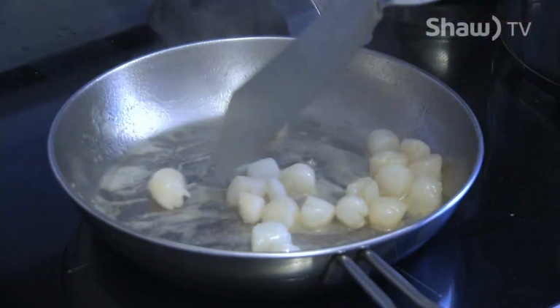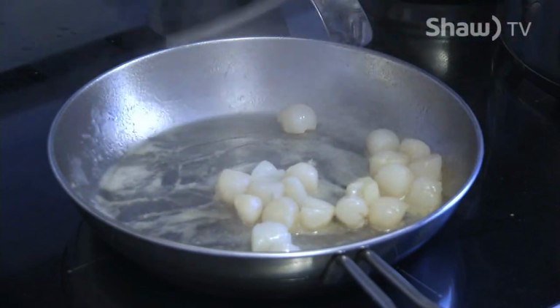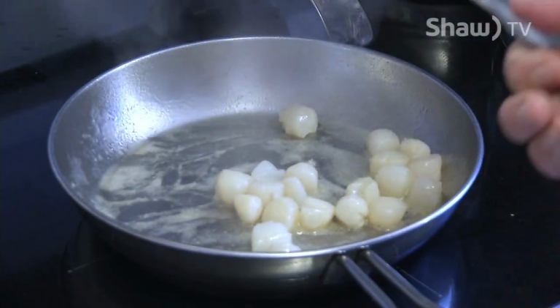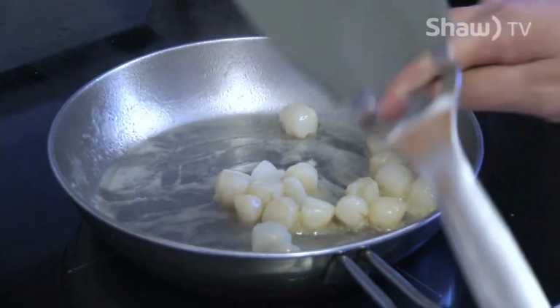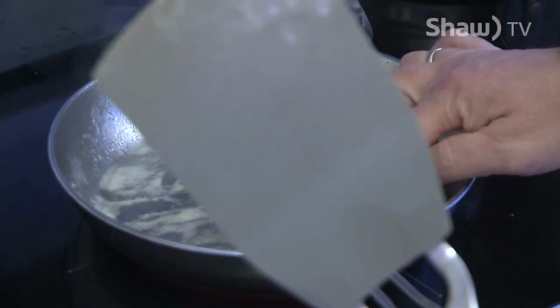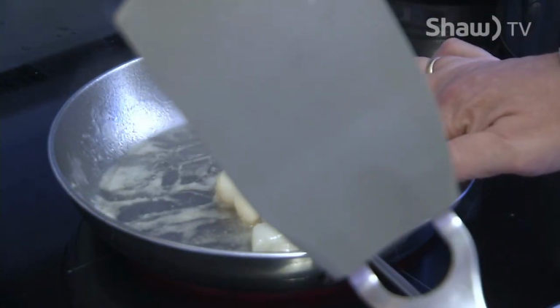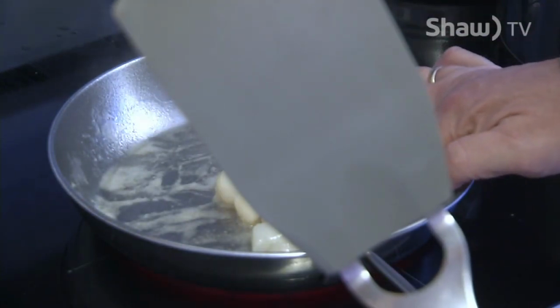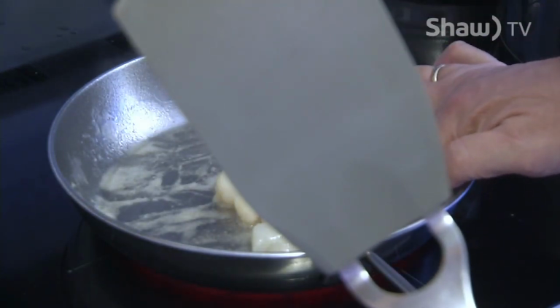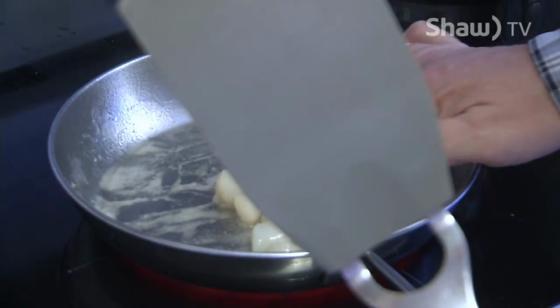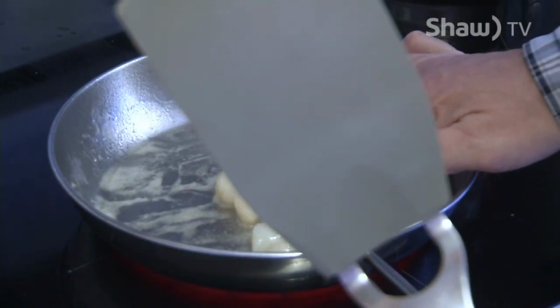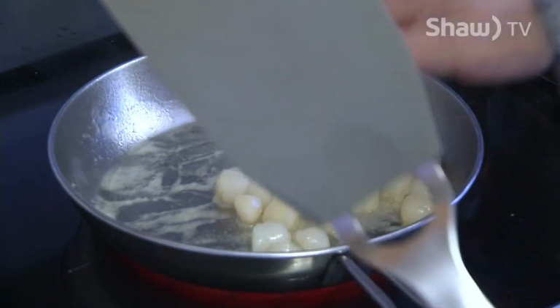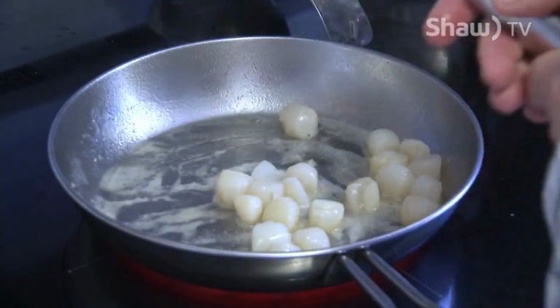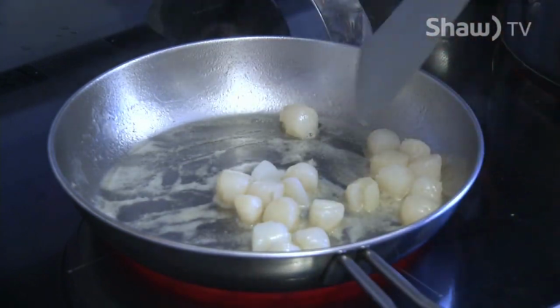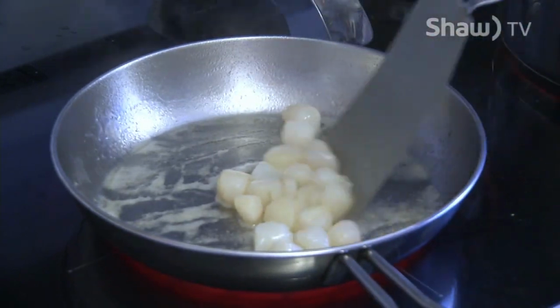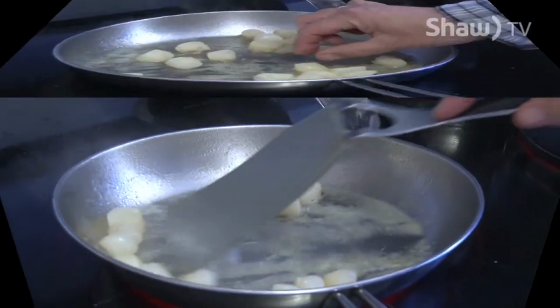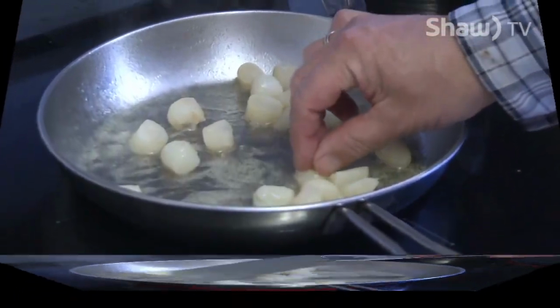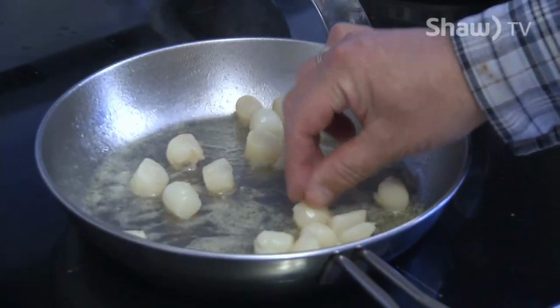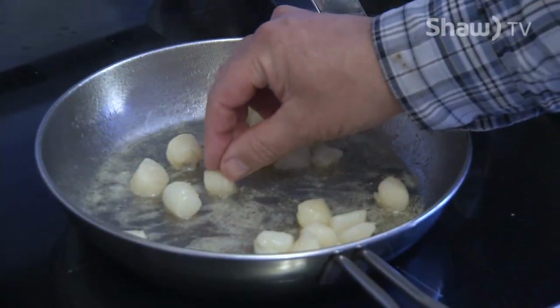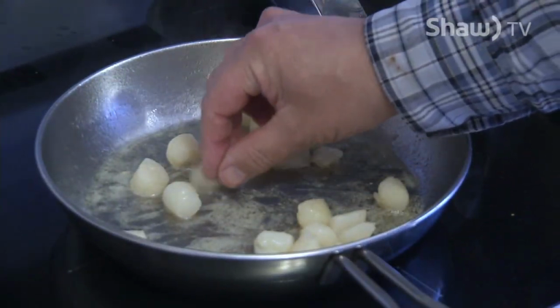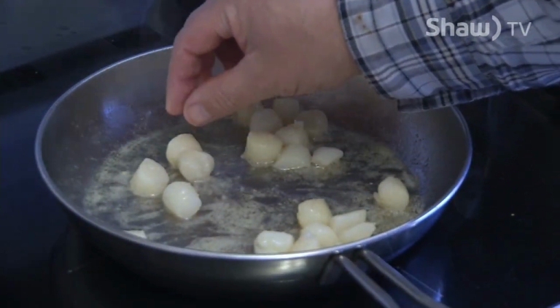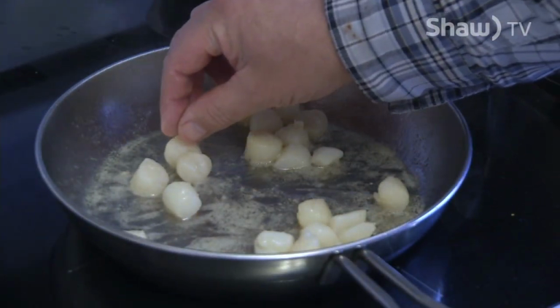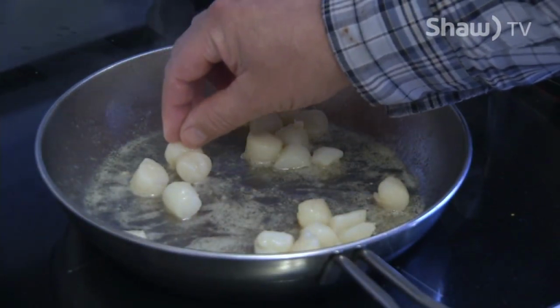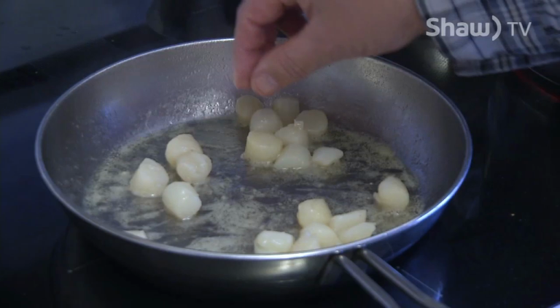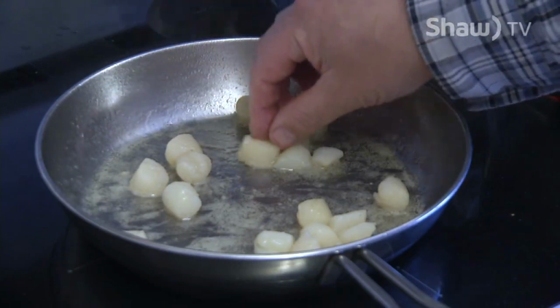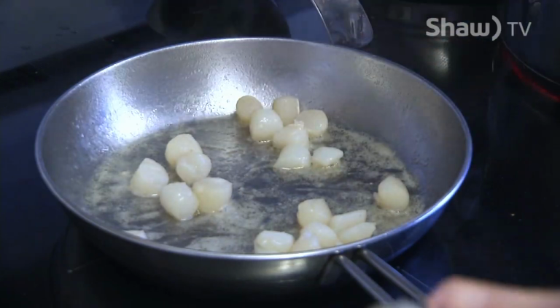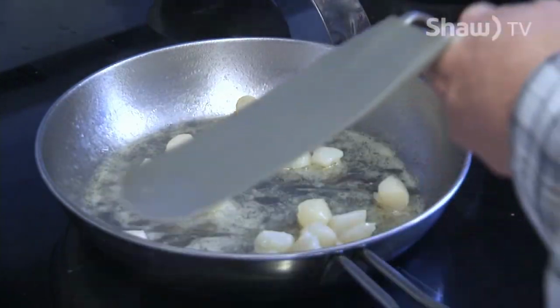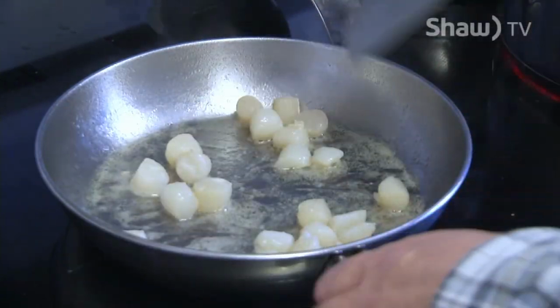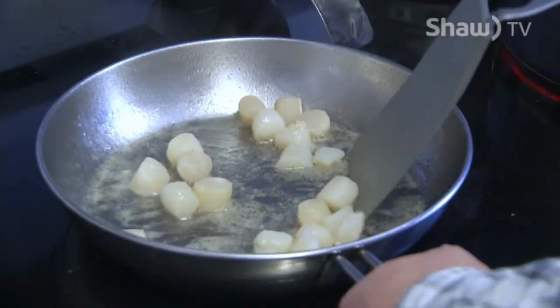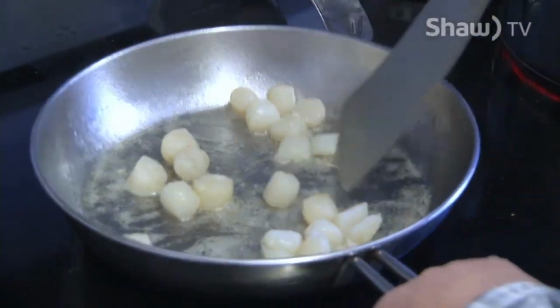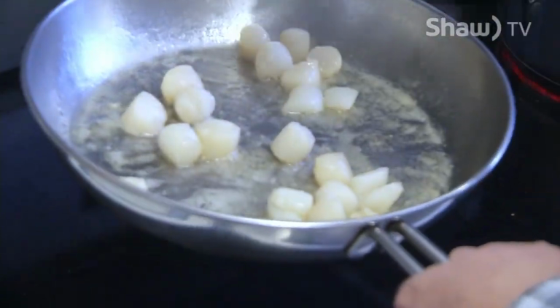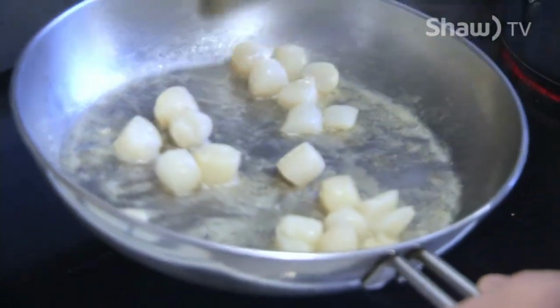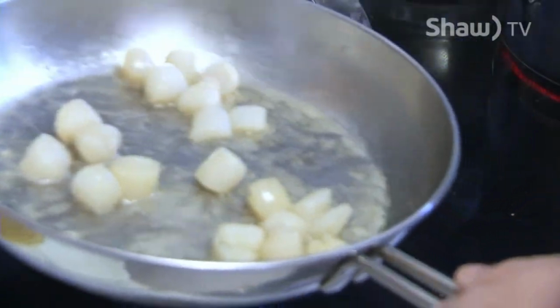I like to keep tossing them in the butter because it coats them and gives them a nice rich flavor. You can see how they're just starting to get a little bit solid in color, and they're starting to flake apart a little bit in a few places — that's a good sign it's close to being done. My final test is always texture. Now they've just got a touch of firmness, which means they're done. So we'll just set this aside for later.